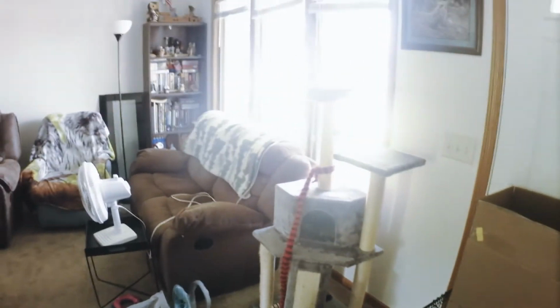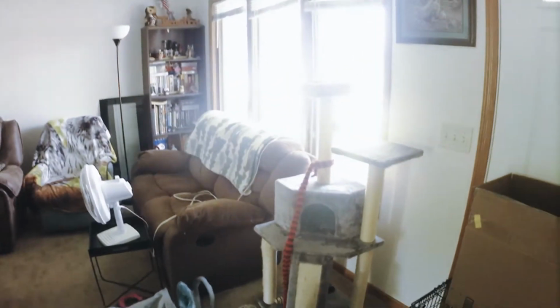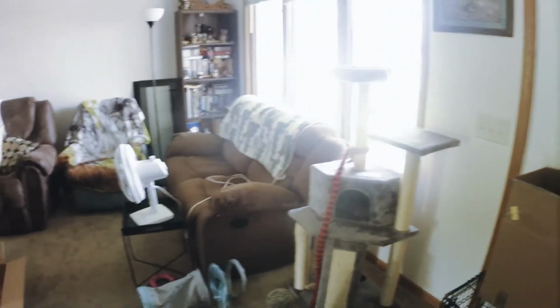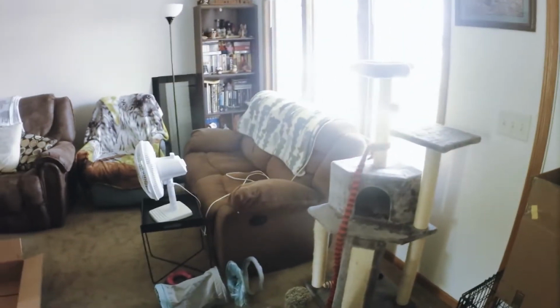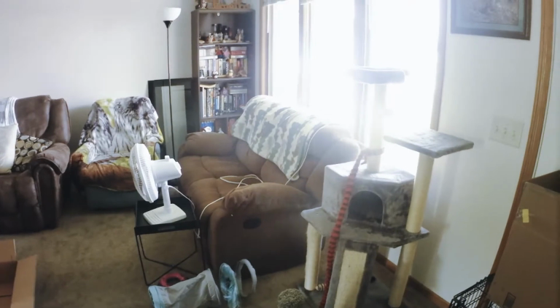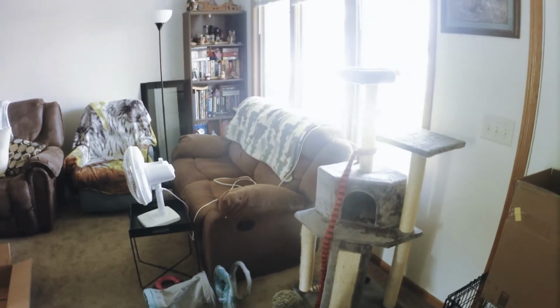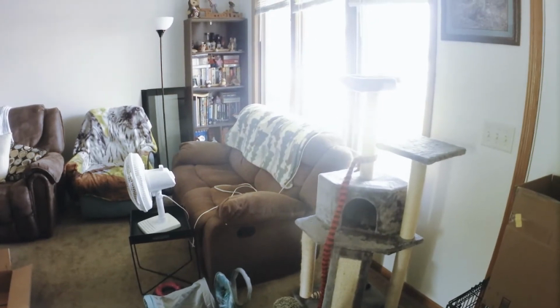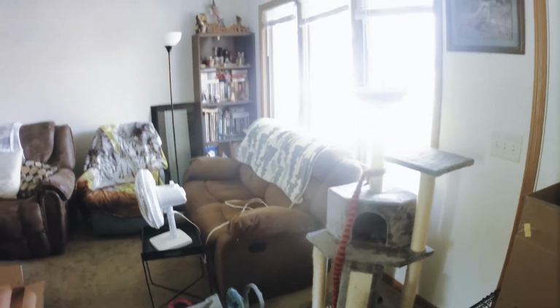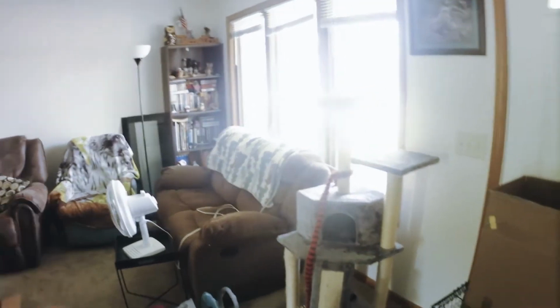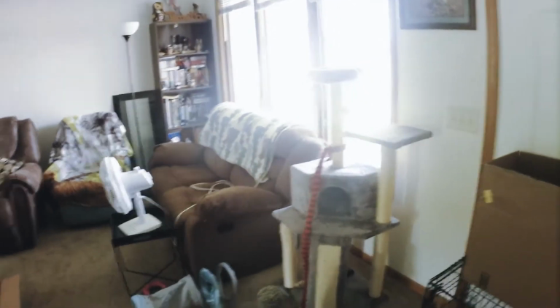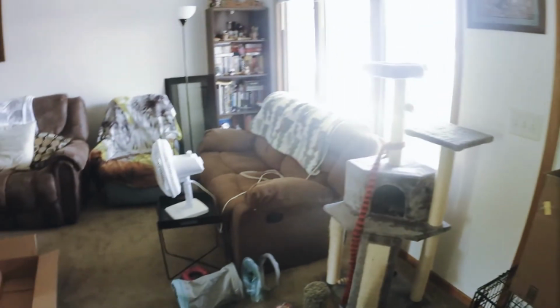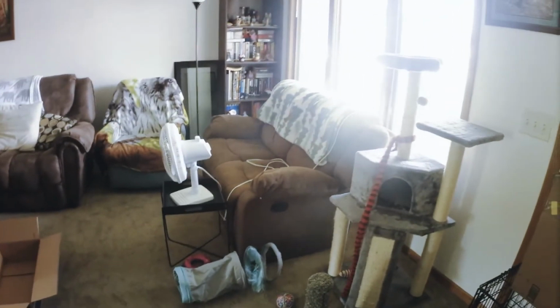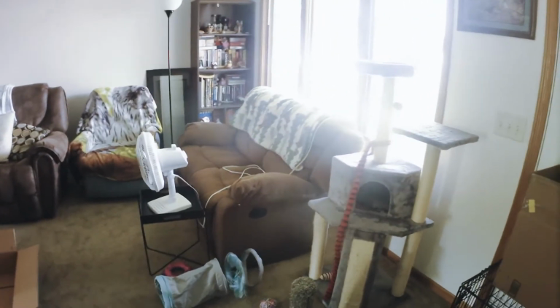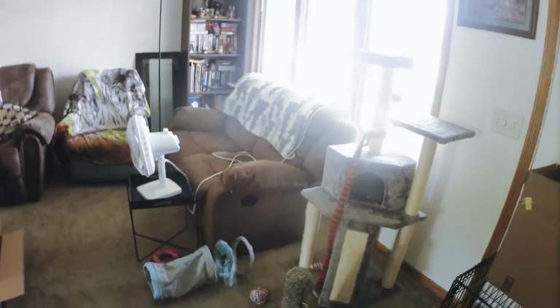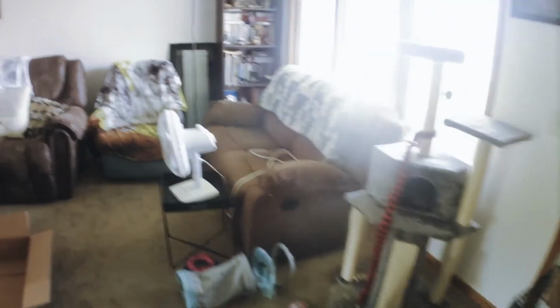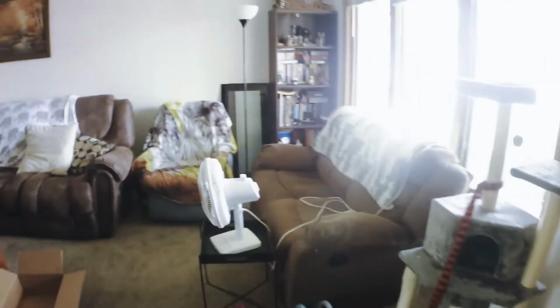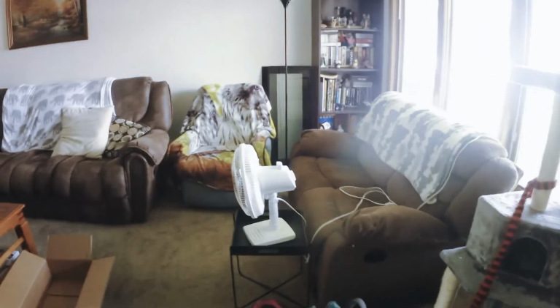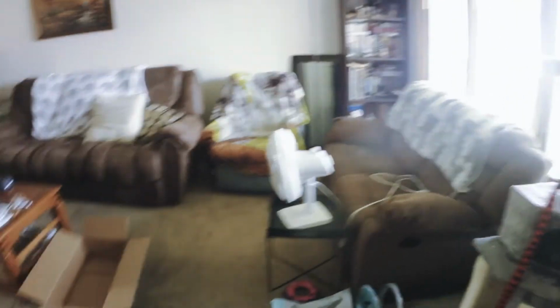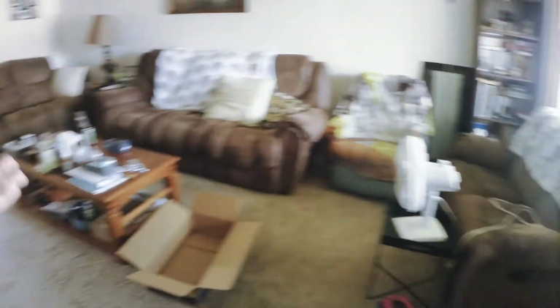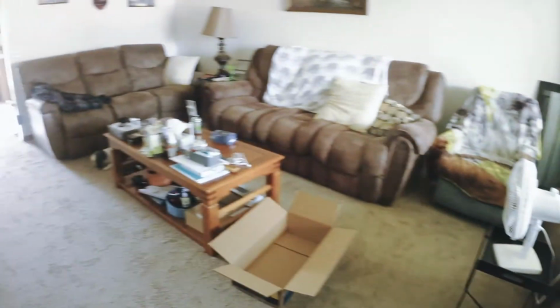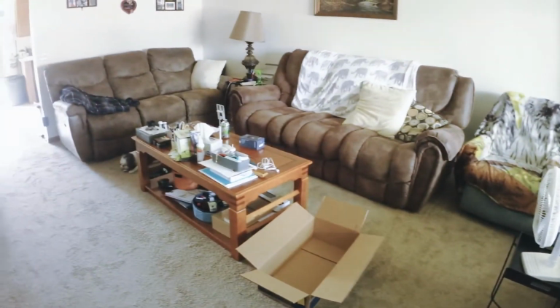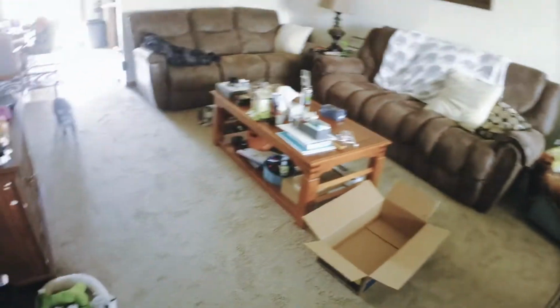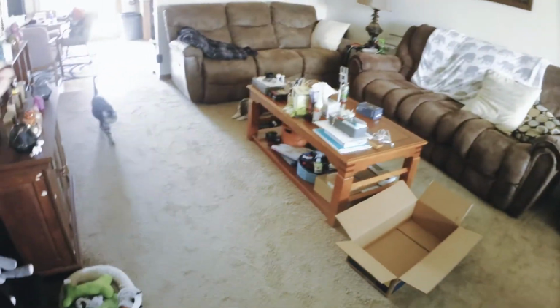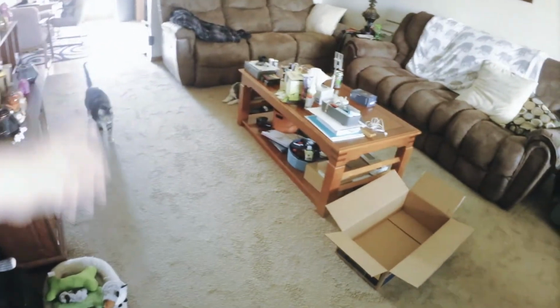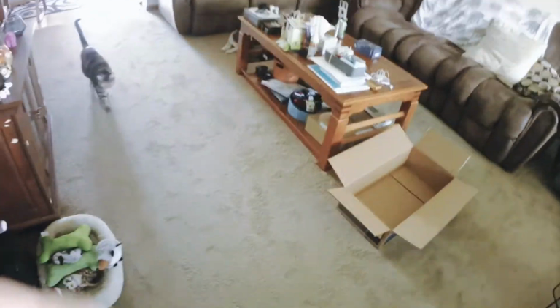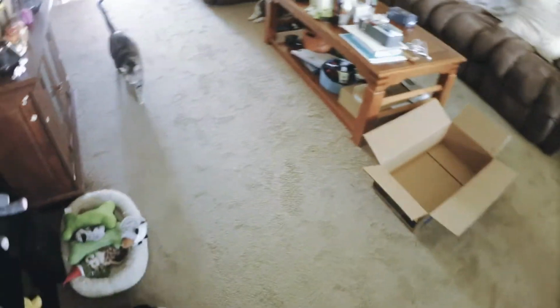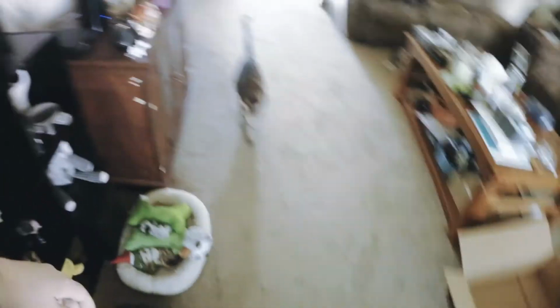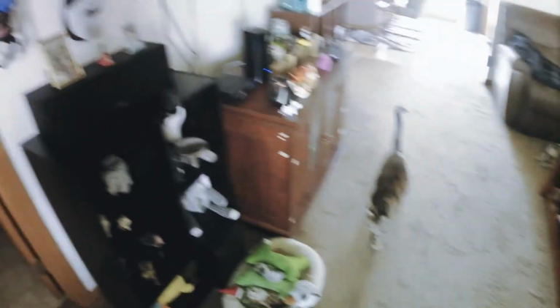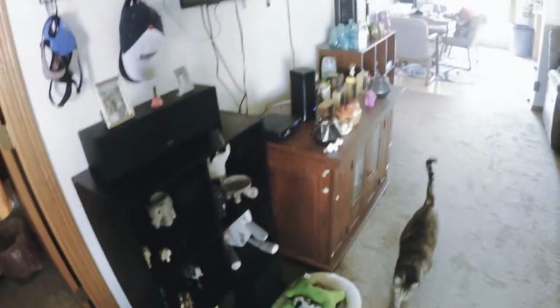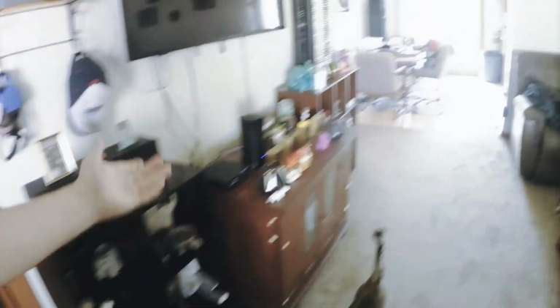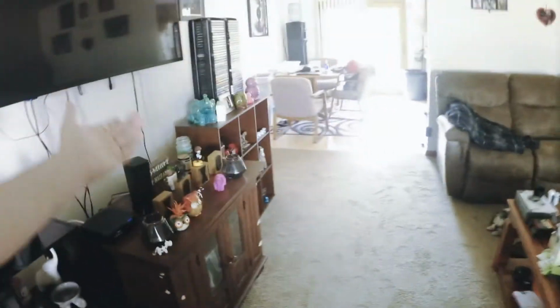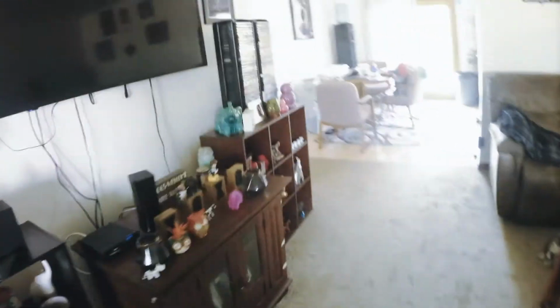There is some nice — I want to call this a bay window, but I'm pretty sure that is not what that is. Living room with the animals, got the TV mounted on the wall.